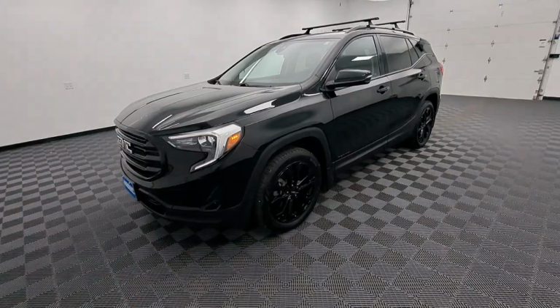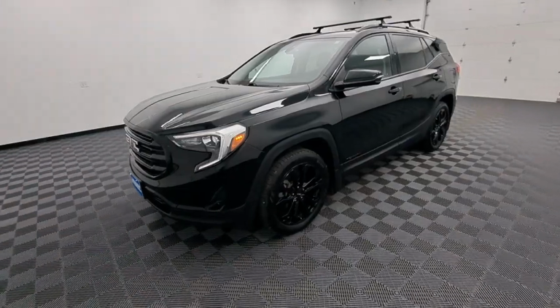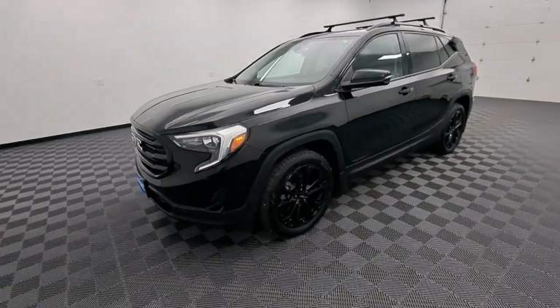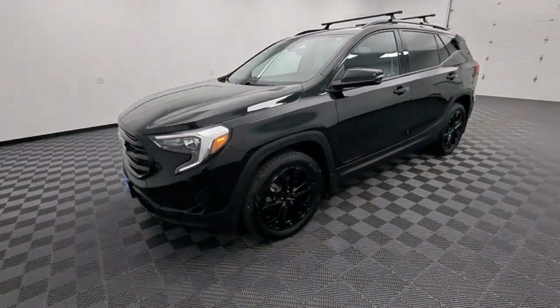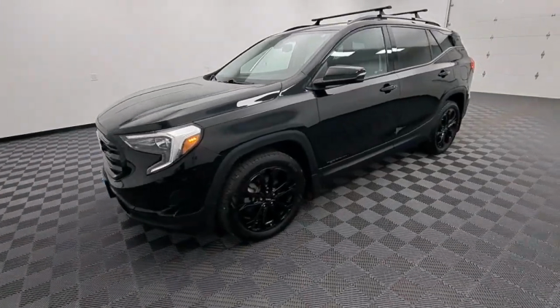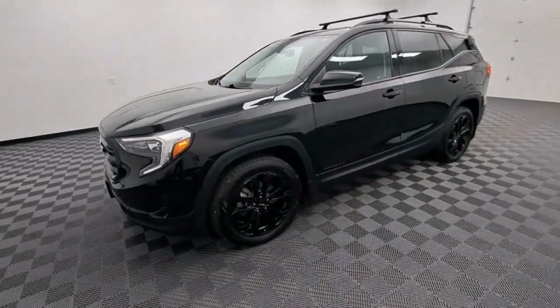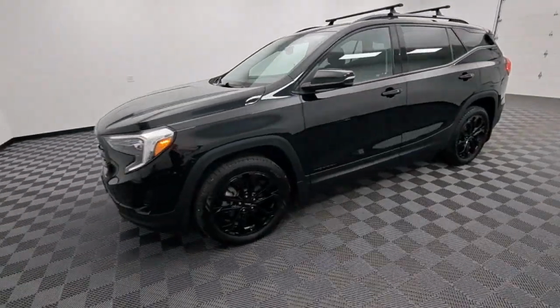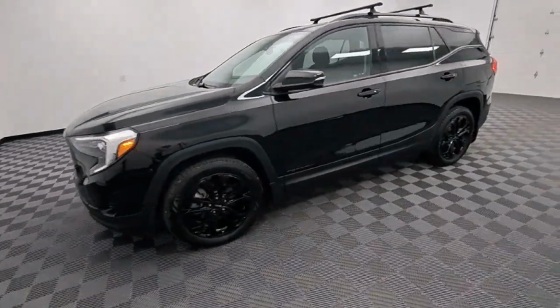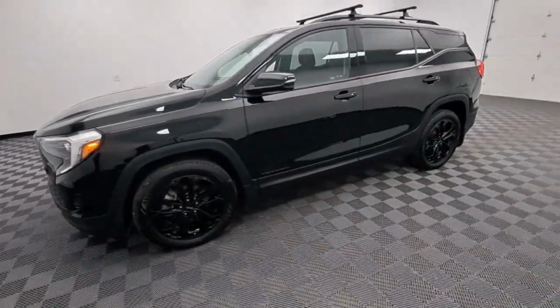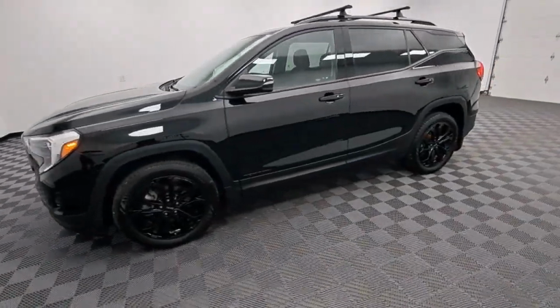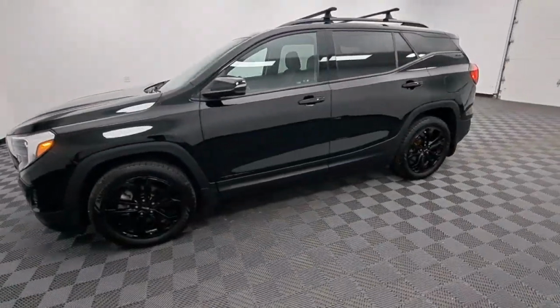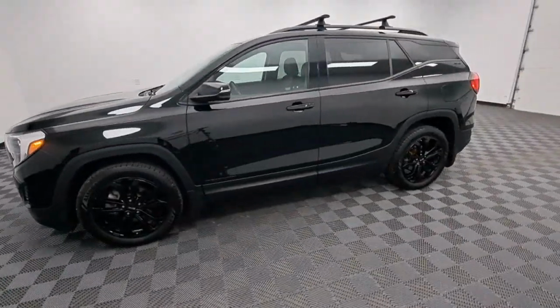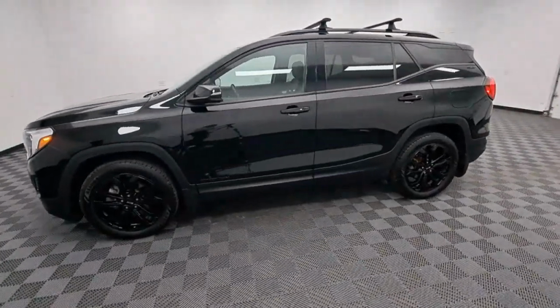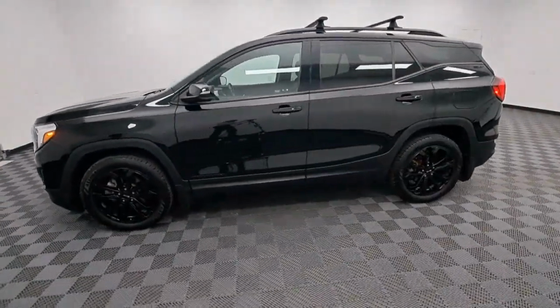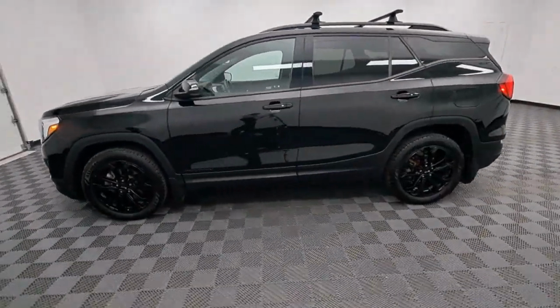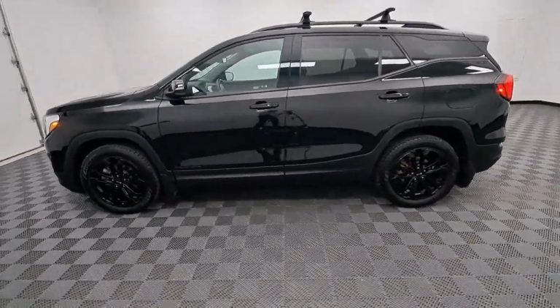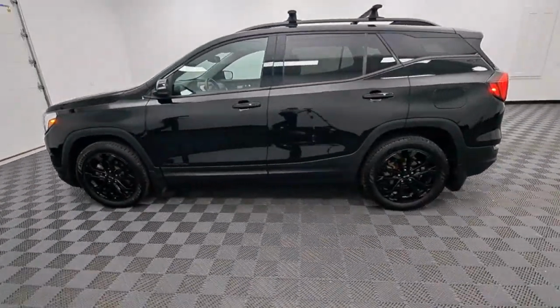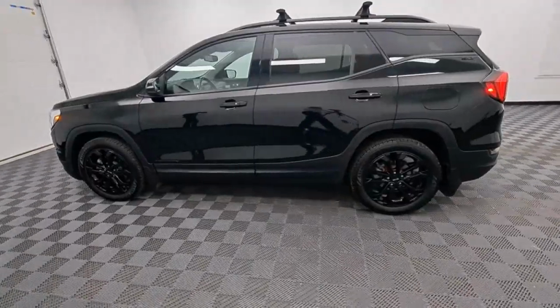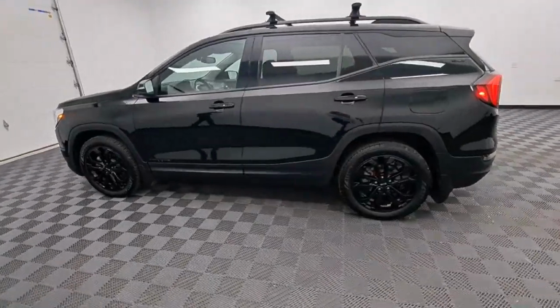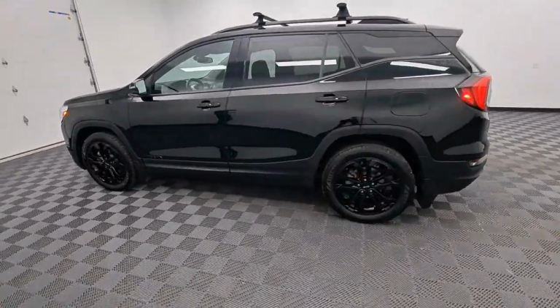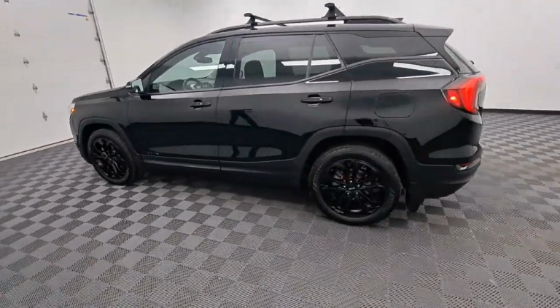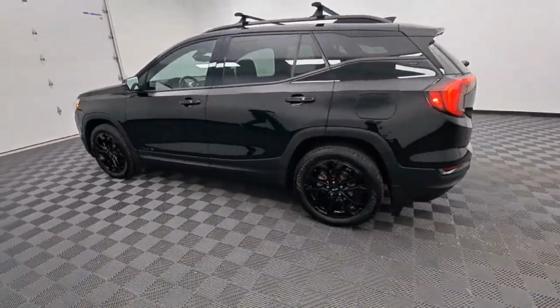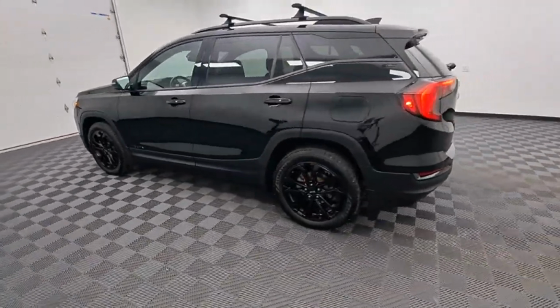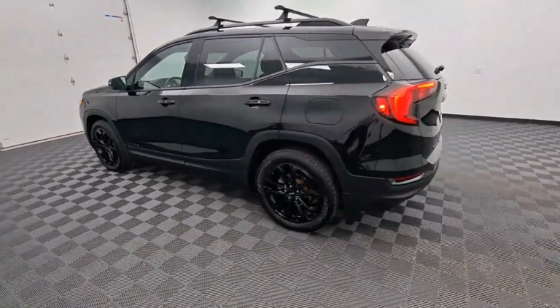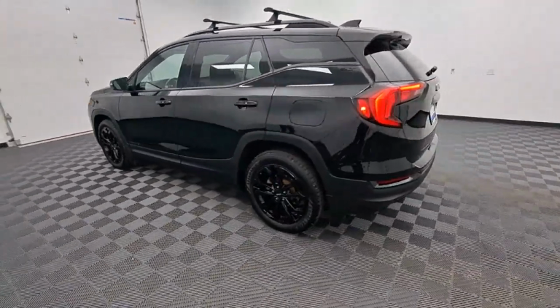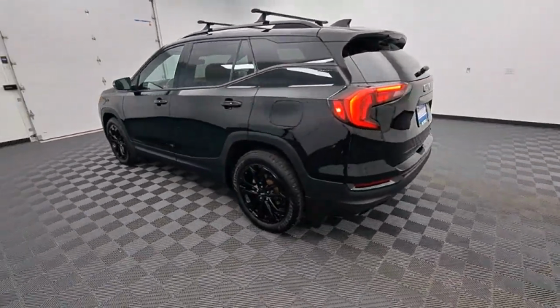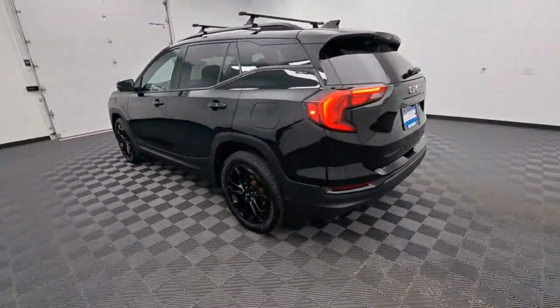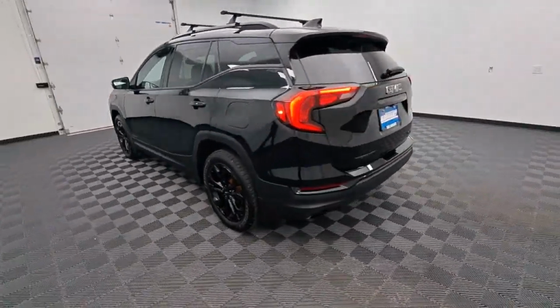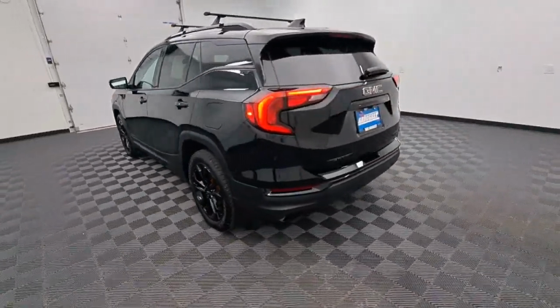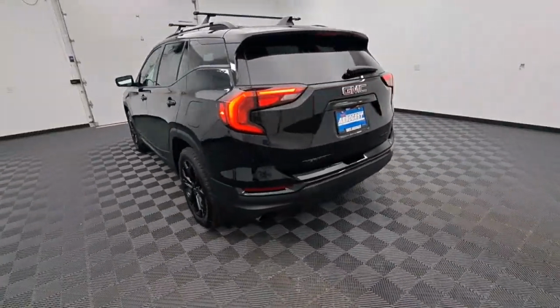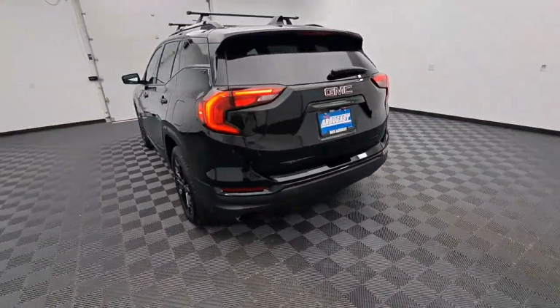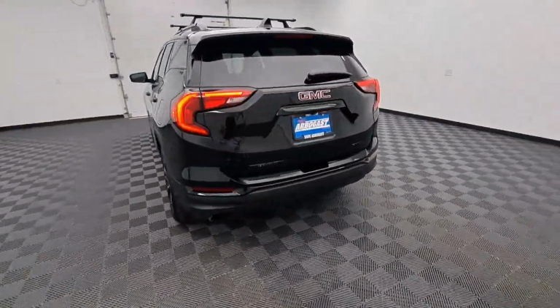Look no further than the 2020 GMC Terrain. With less than 45,000 miles on the odometer, this vehicle stands out from the rest.